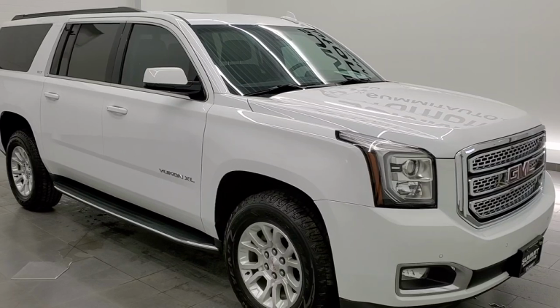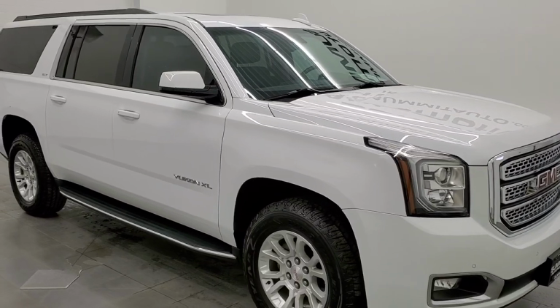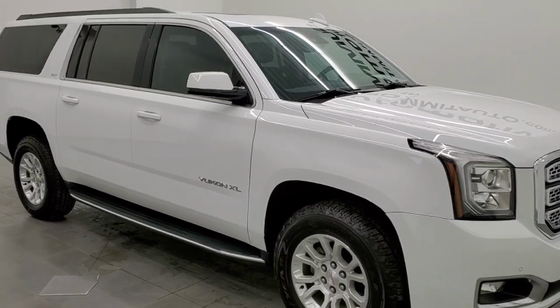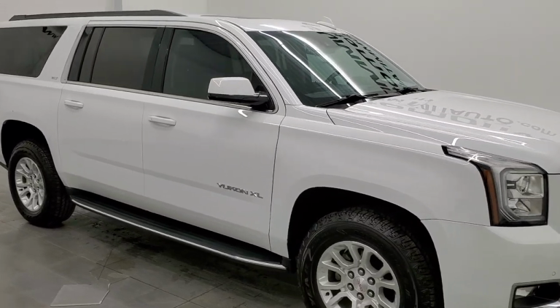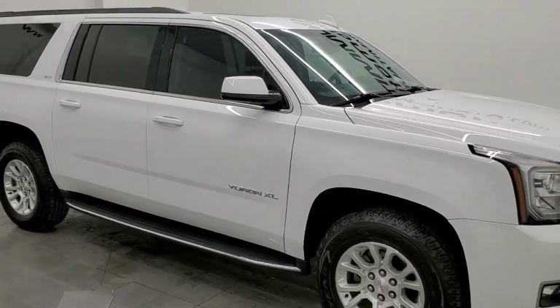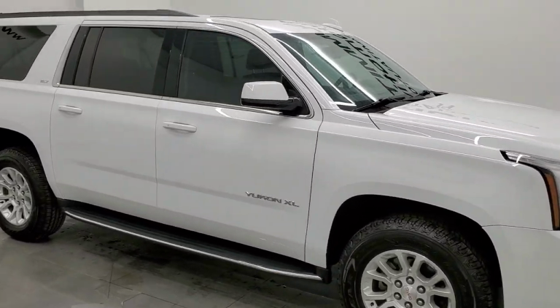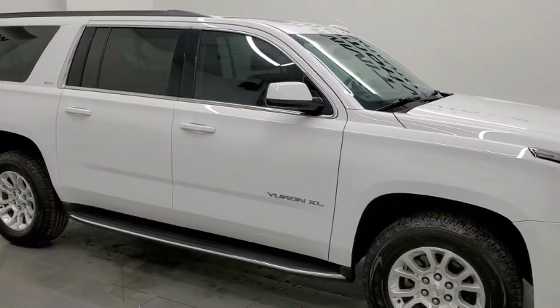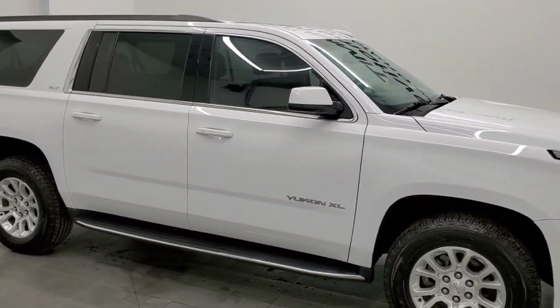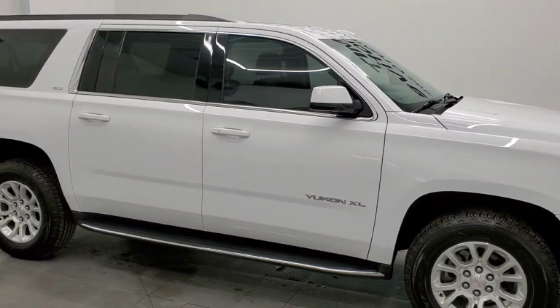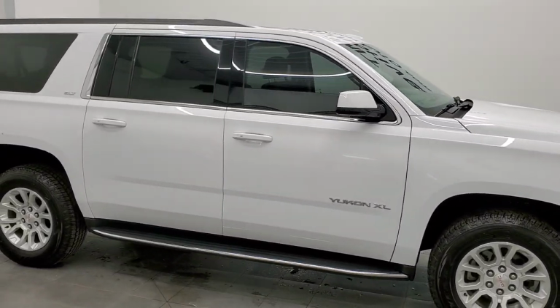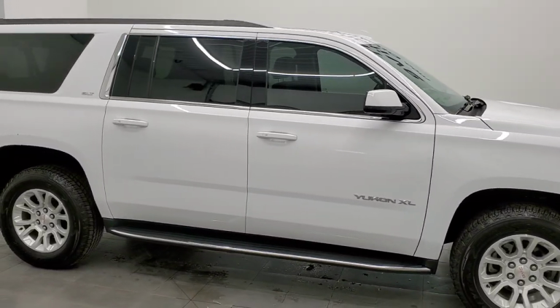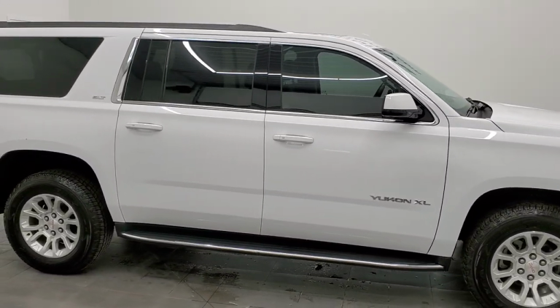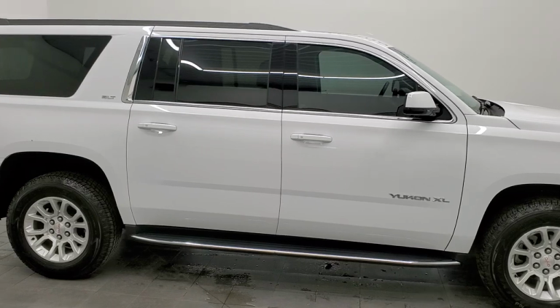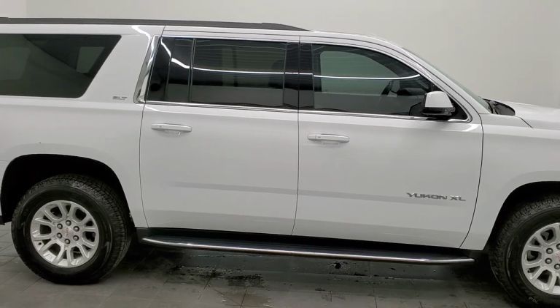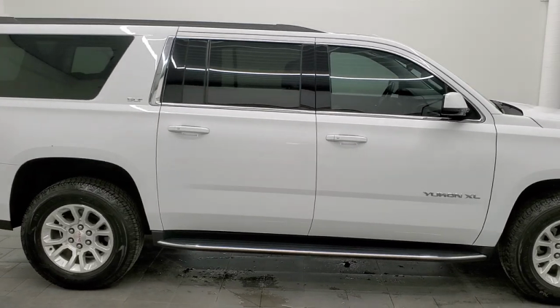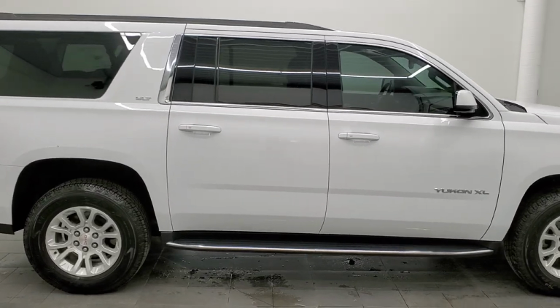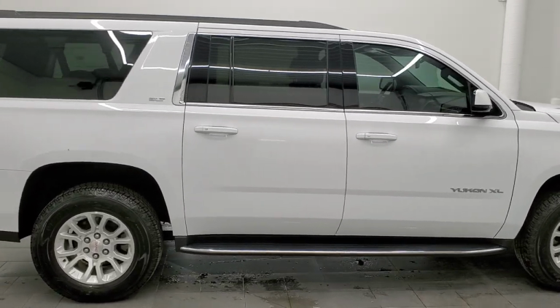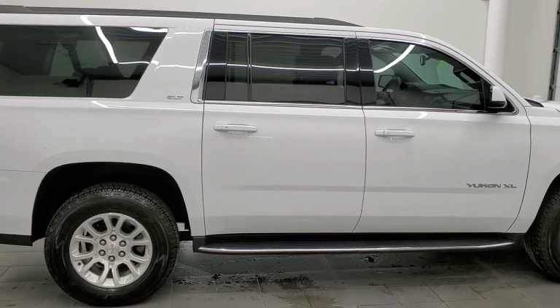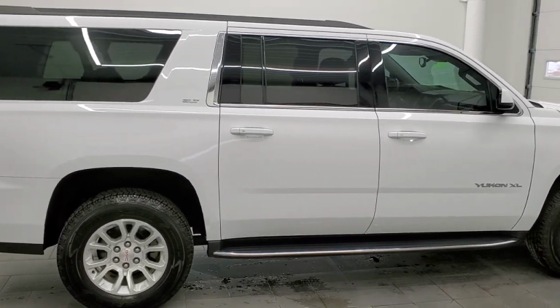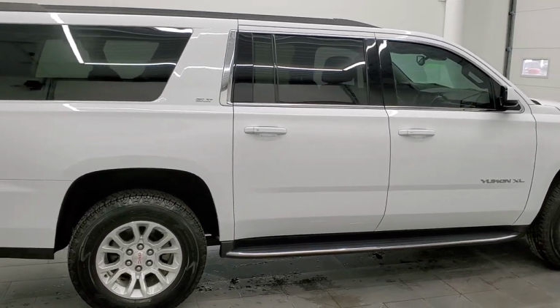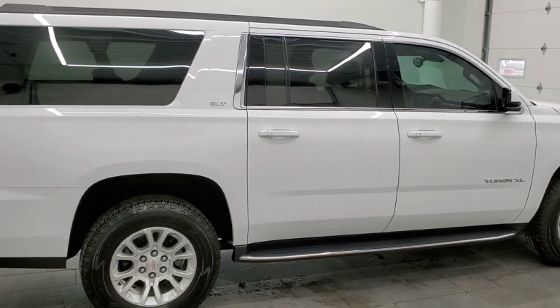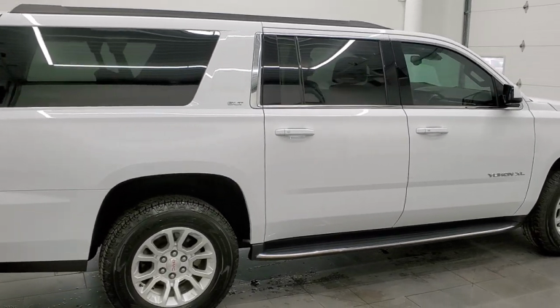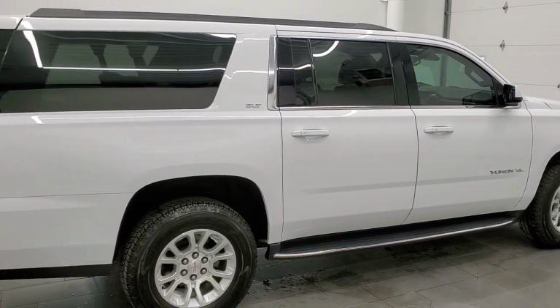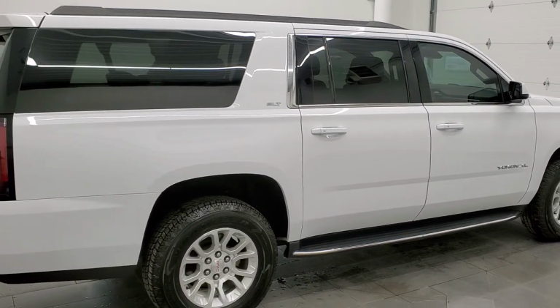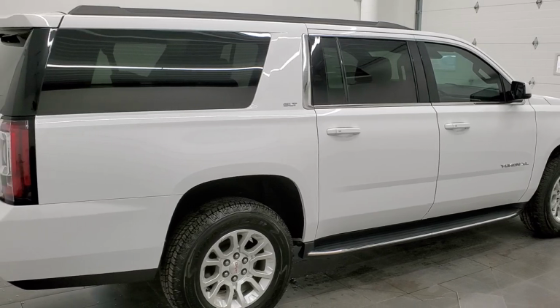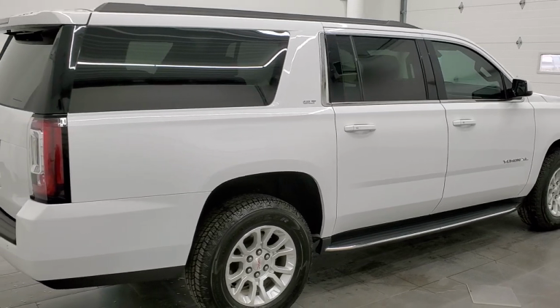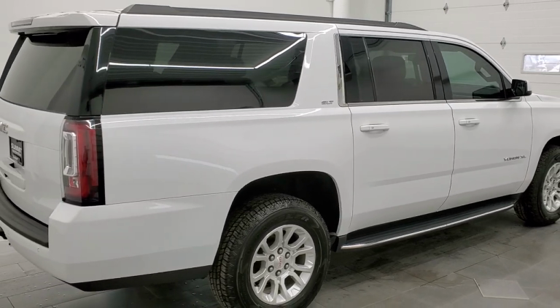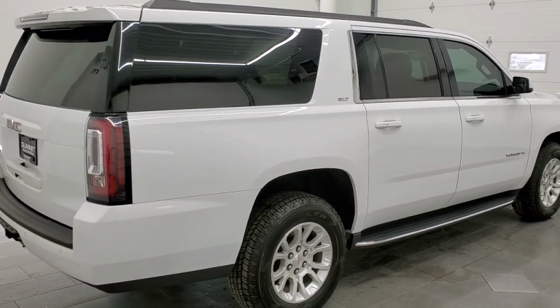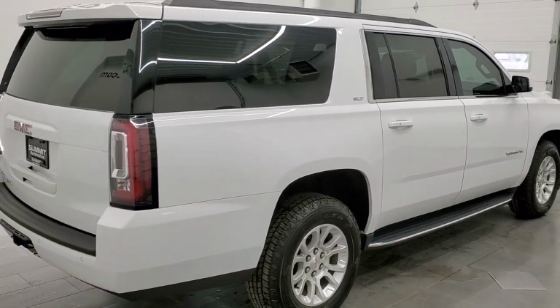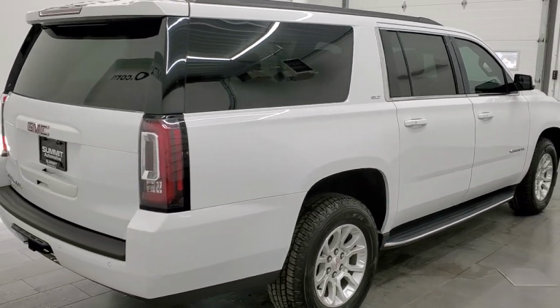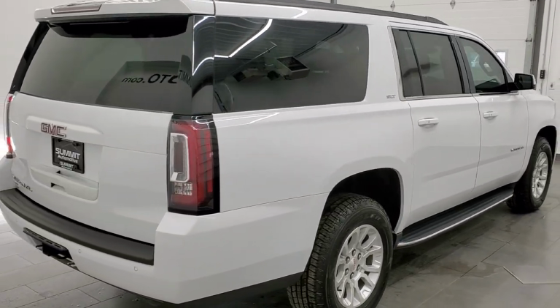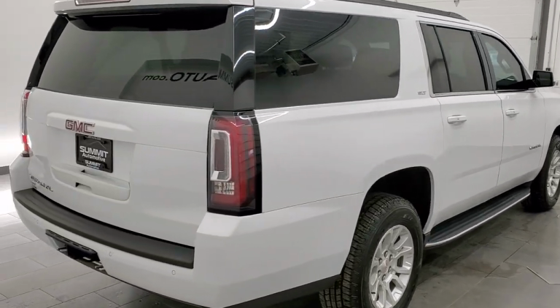This 2019 GMC Yukon XL is stock number 12248ZA. We are here at Summit Automotive in Fond du Lac, Wisconsin, your new and used SUV headquarters.